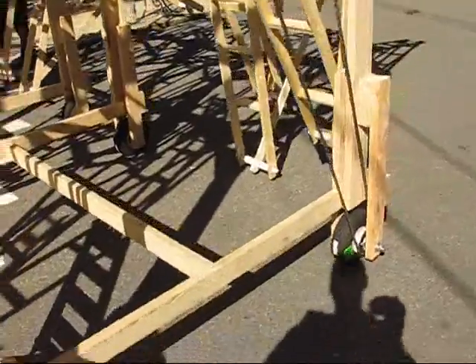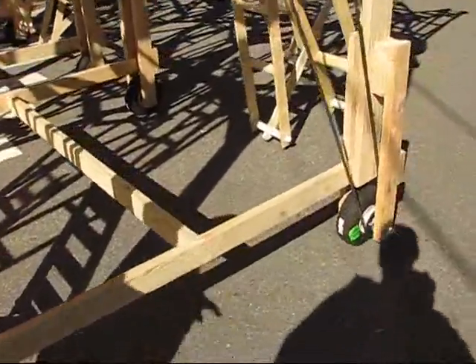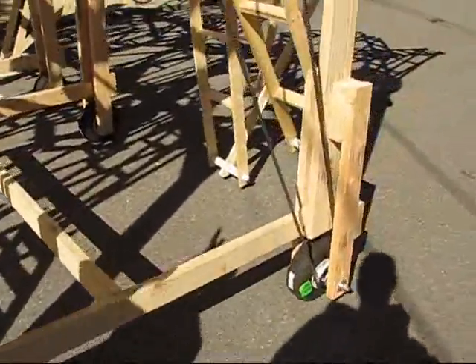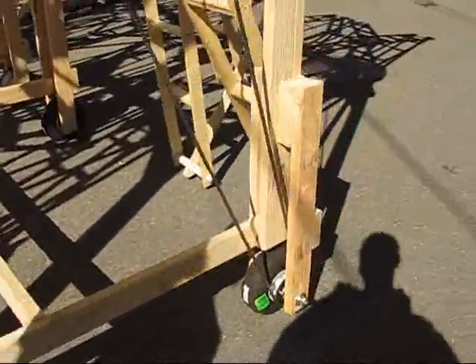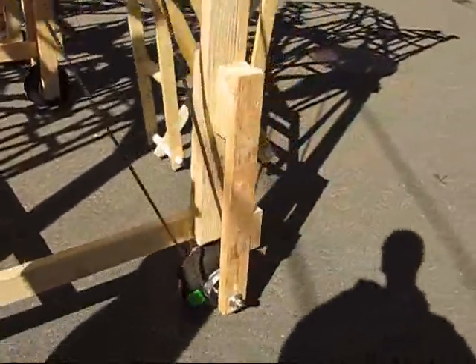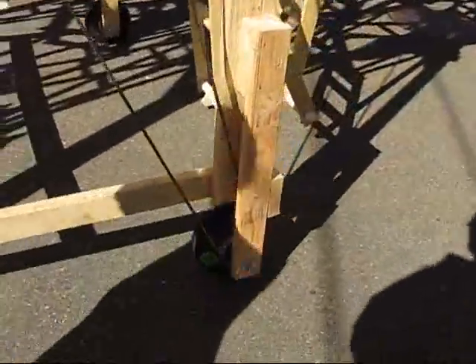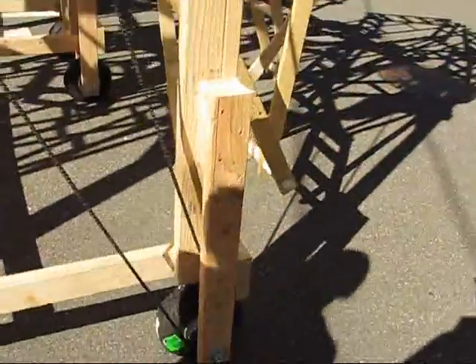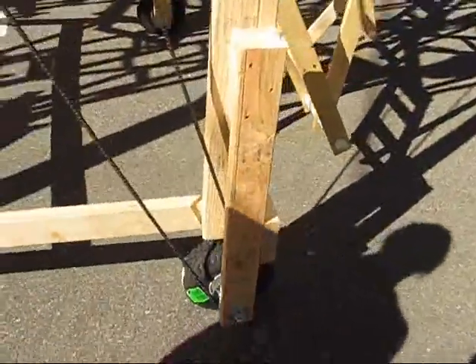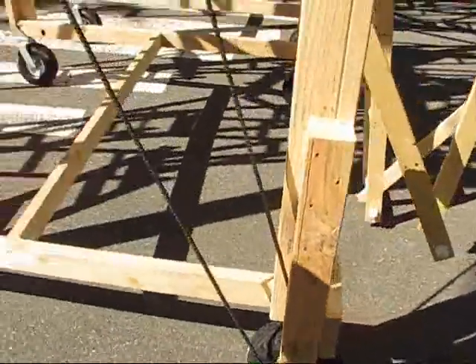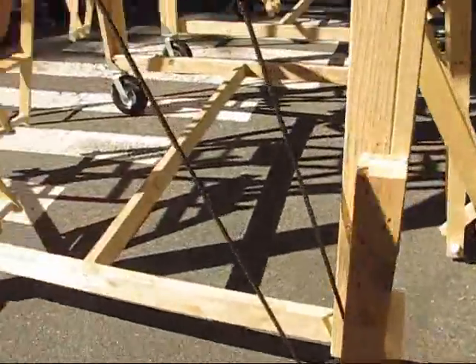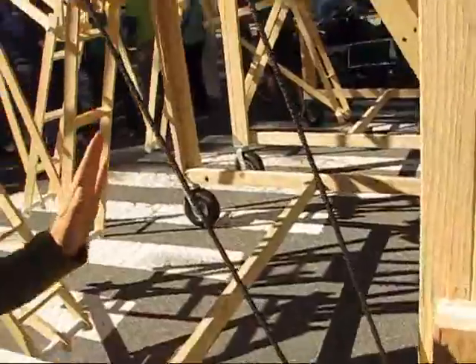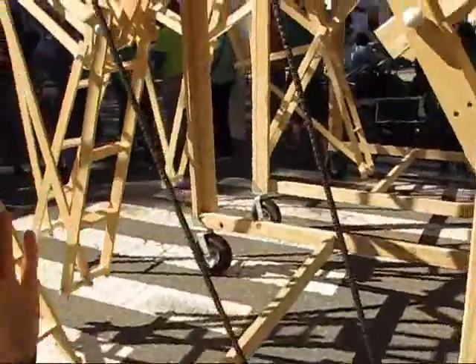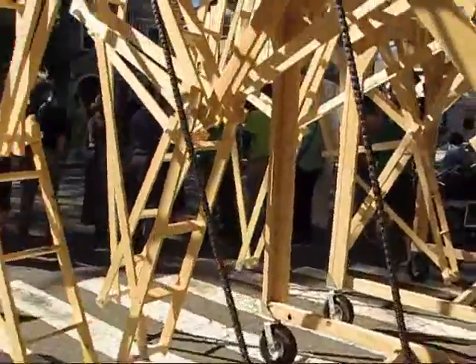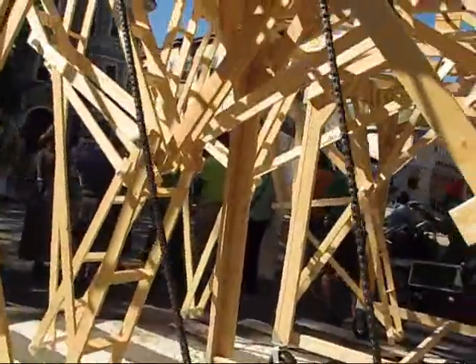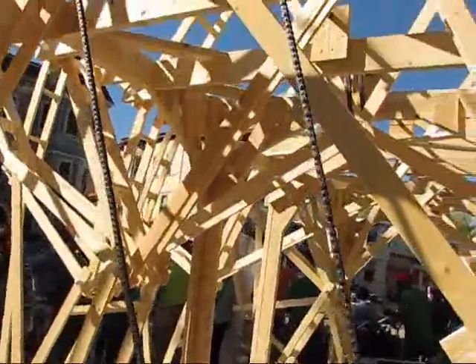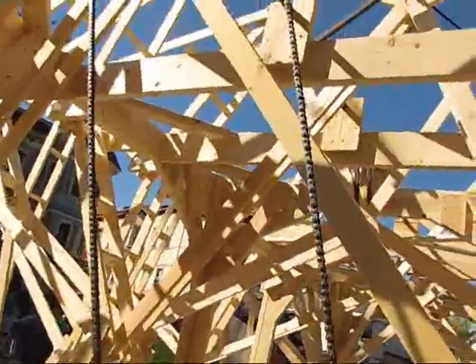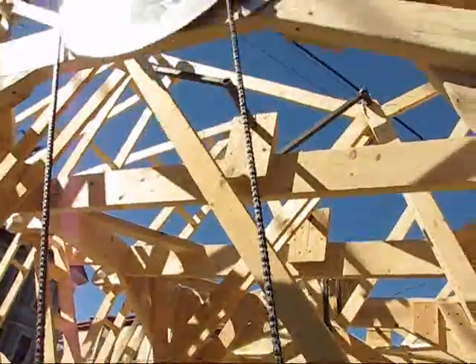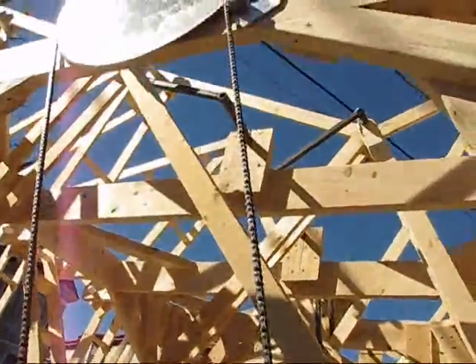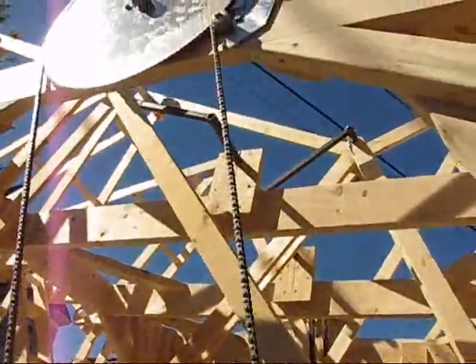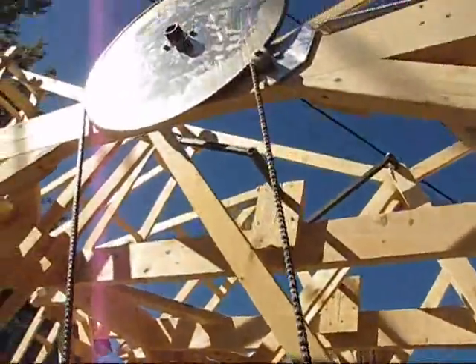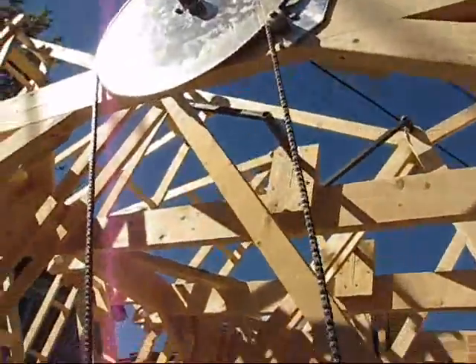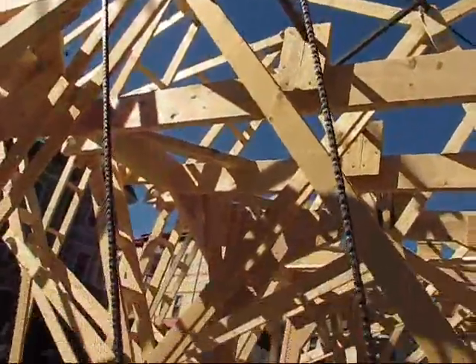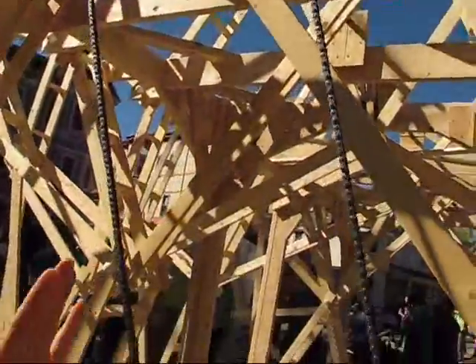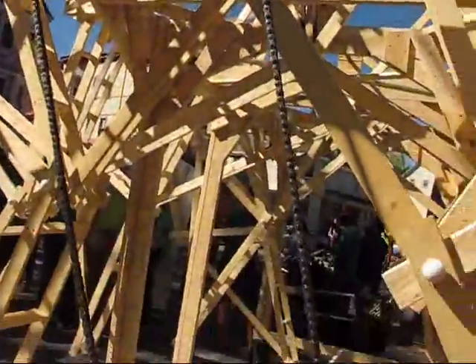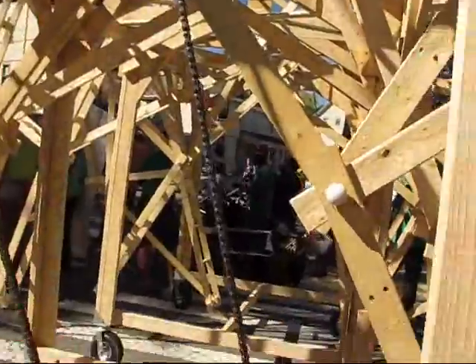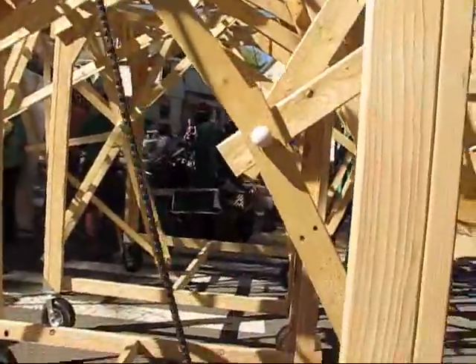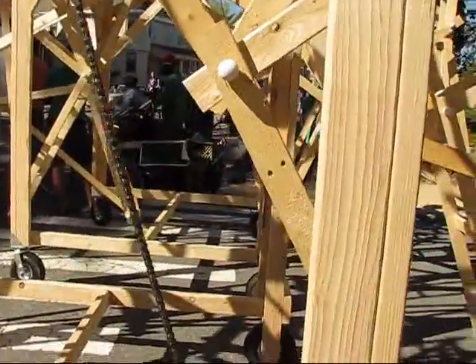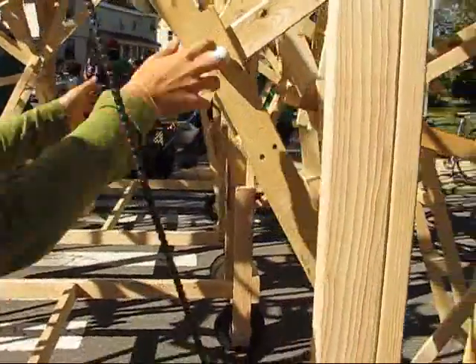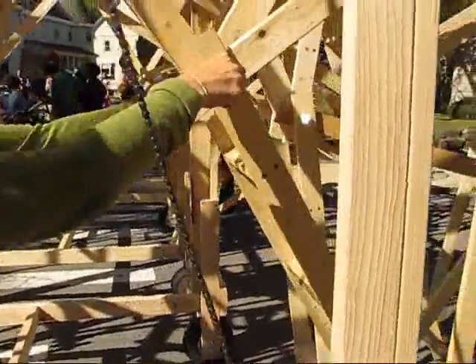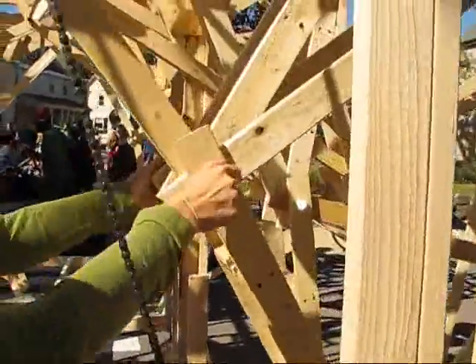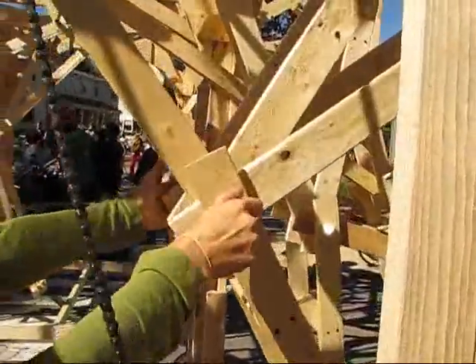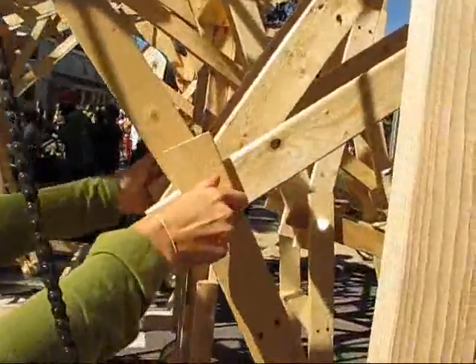After we built it the first time, there were a number of reasons why it wasn't load-bearing enough to walk on its own. The legs are too narrow, and the joints are actually too loose — they give too much sideways.